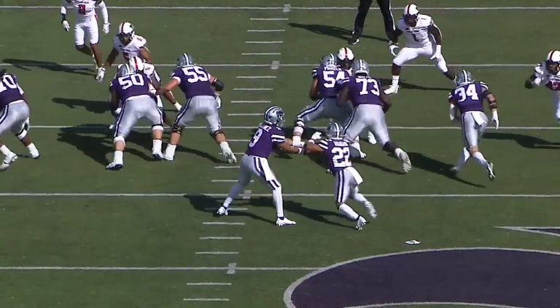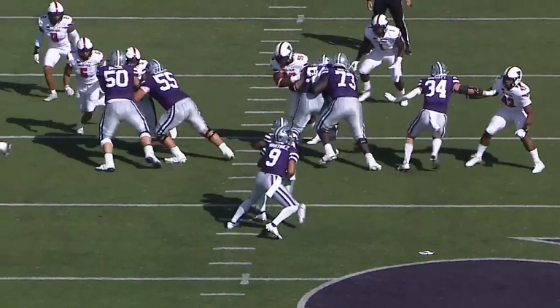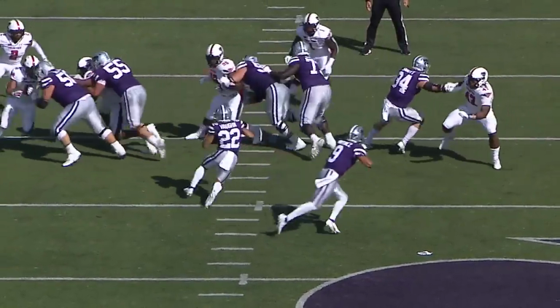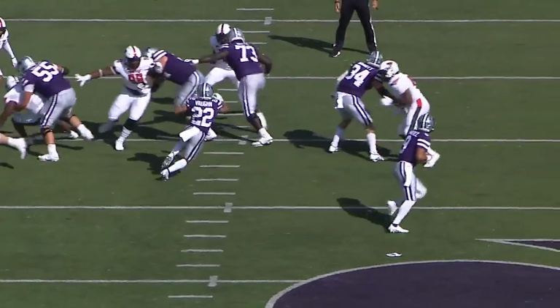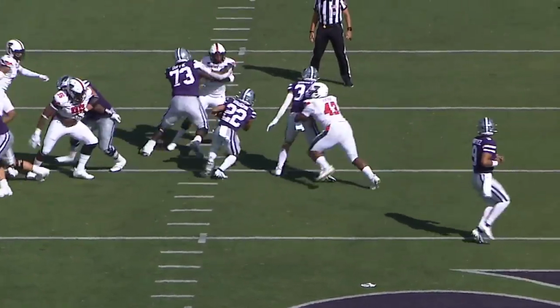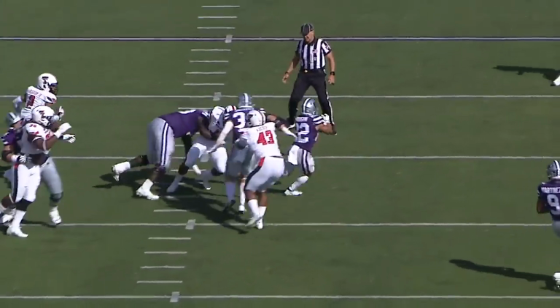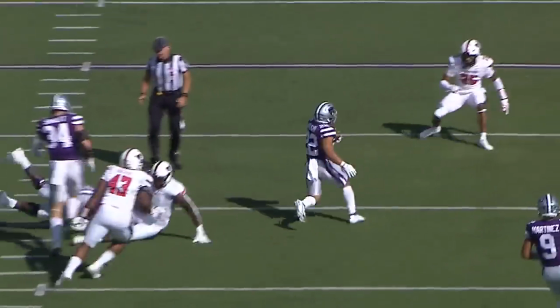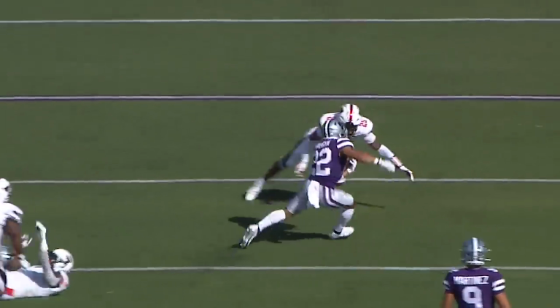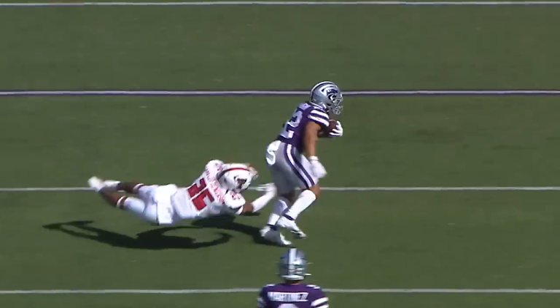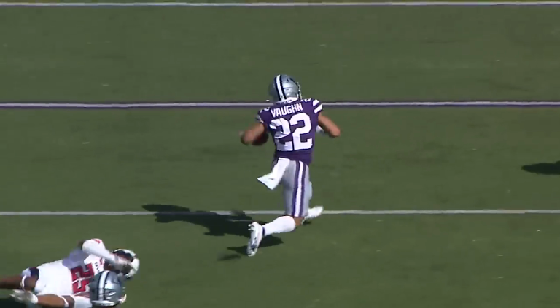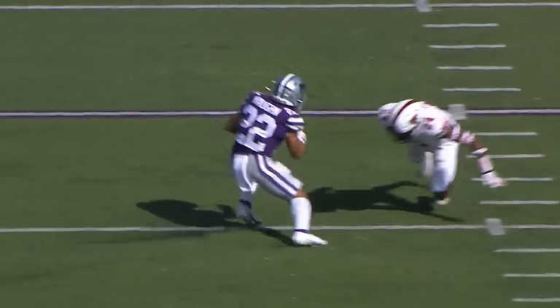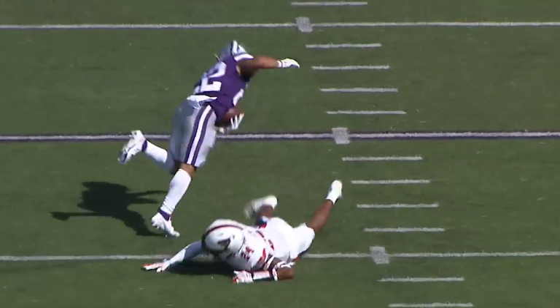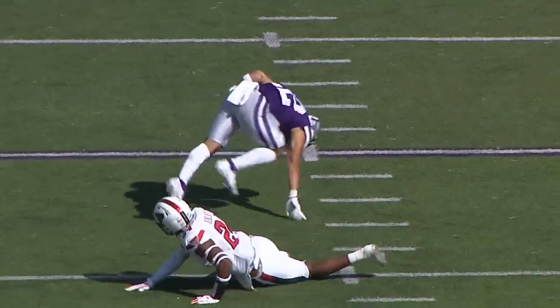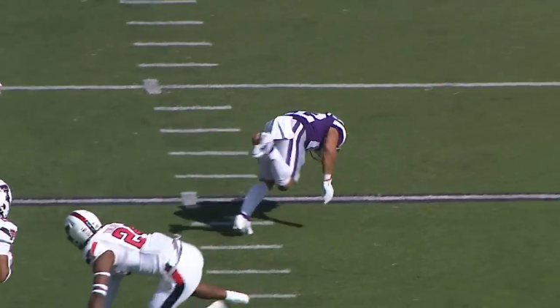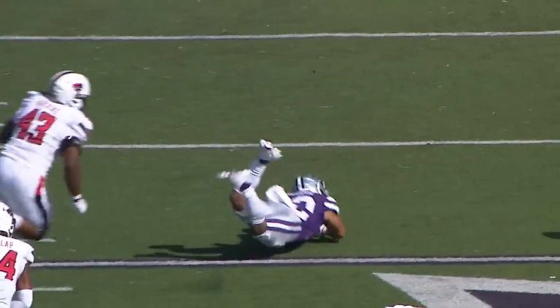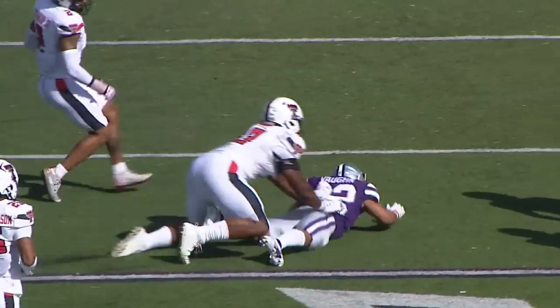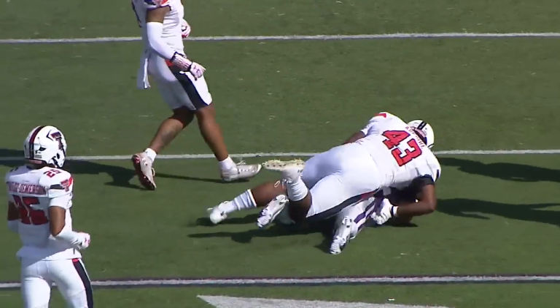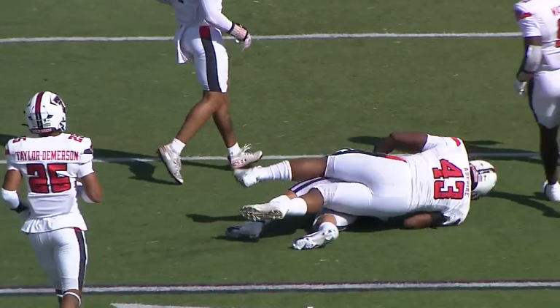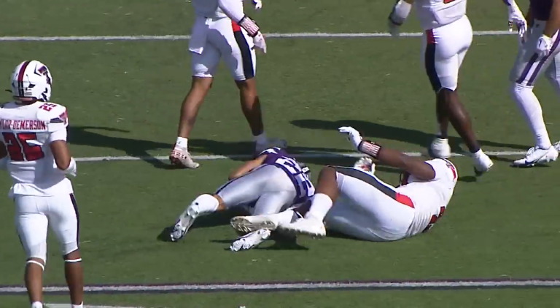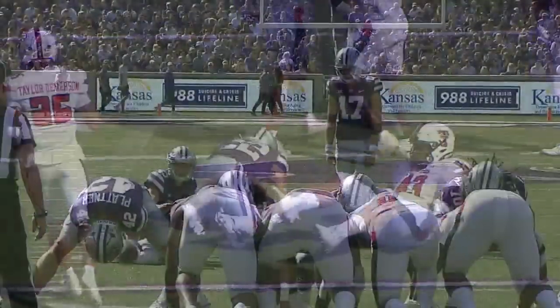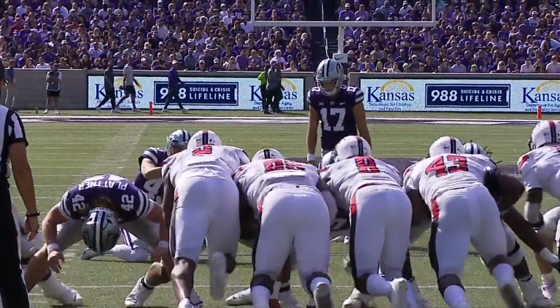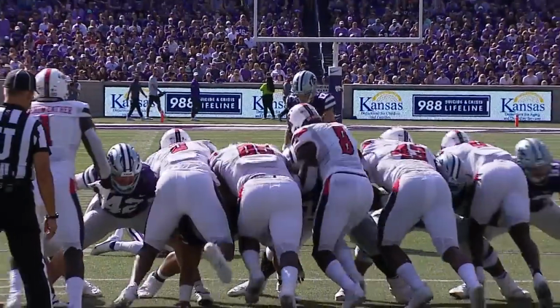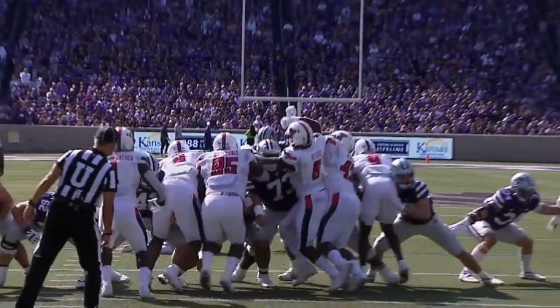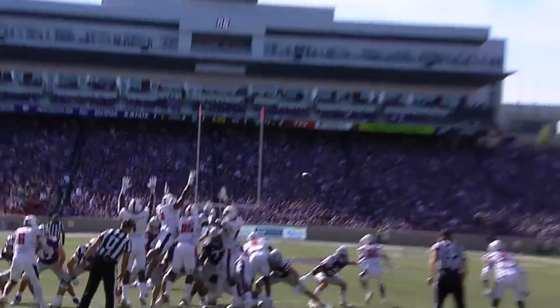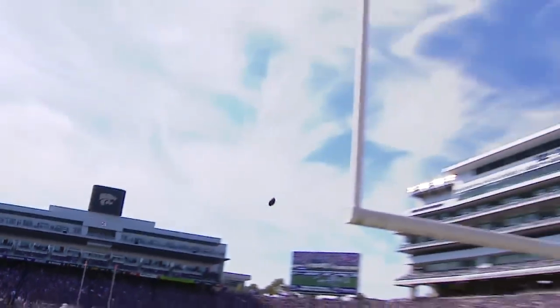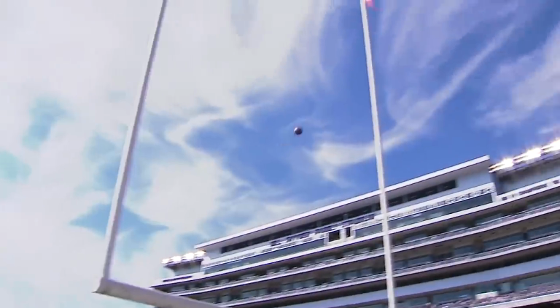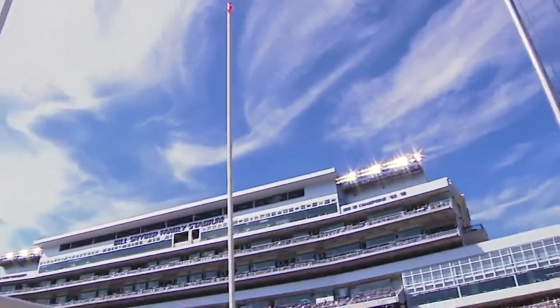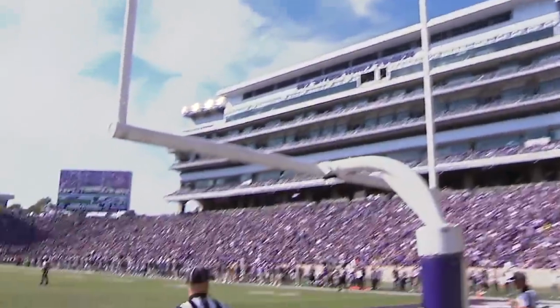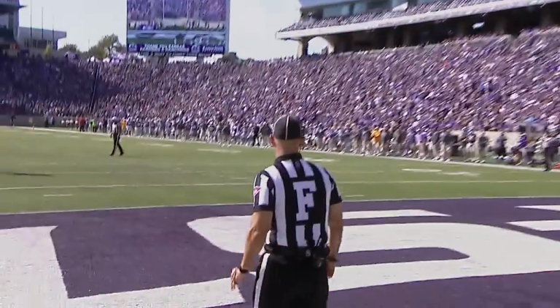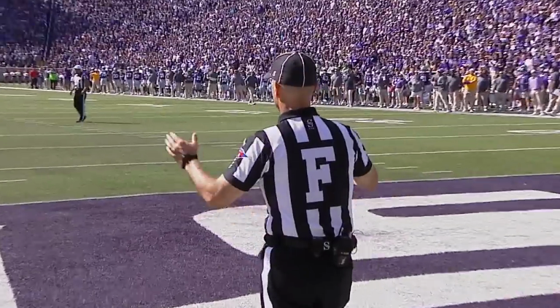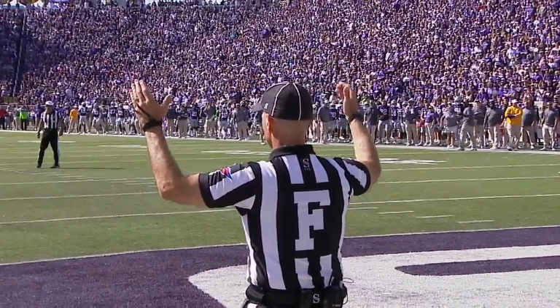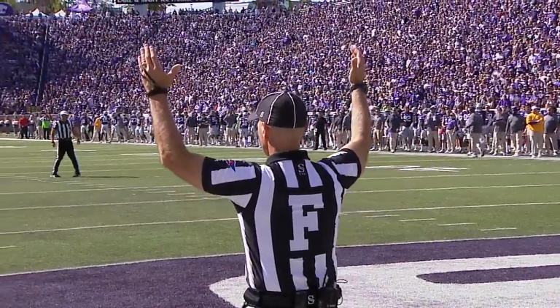Martinez three out of his first four. And here's Deuce, he's got a crease — 30, nice cut, 25, stumbles to the 20, and down to the 19-yard line. From the right hash, kick is on the way, this one is up and good.